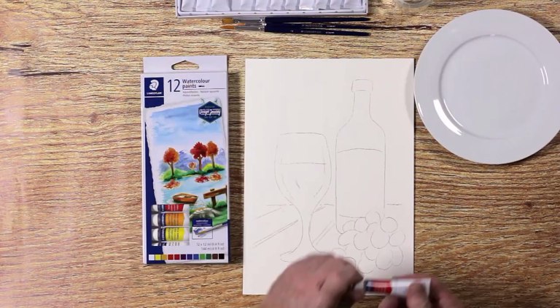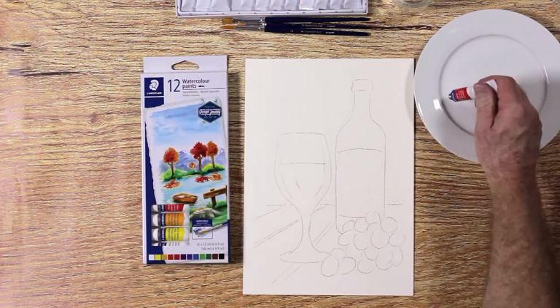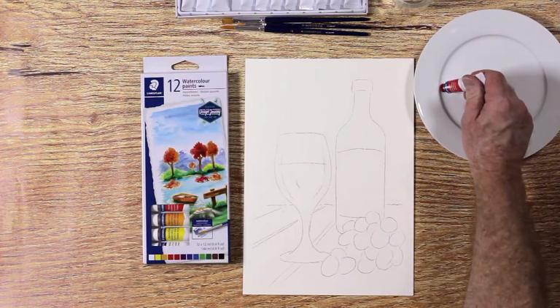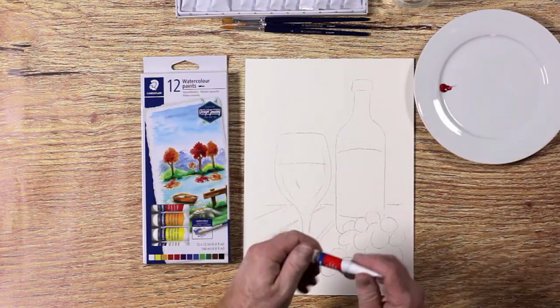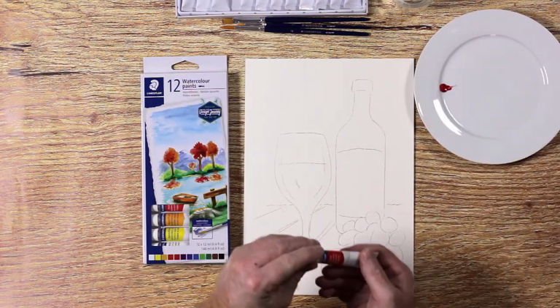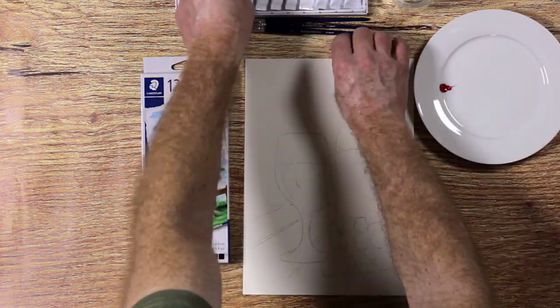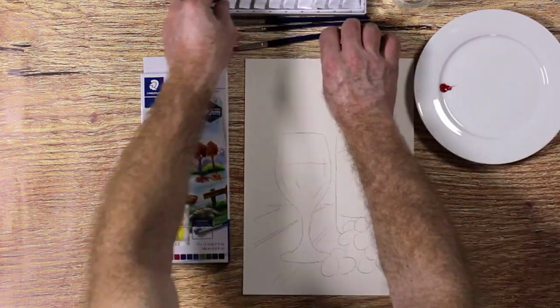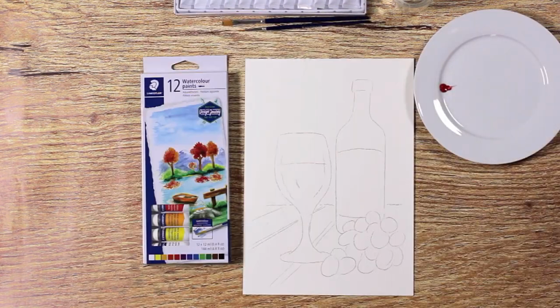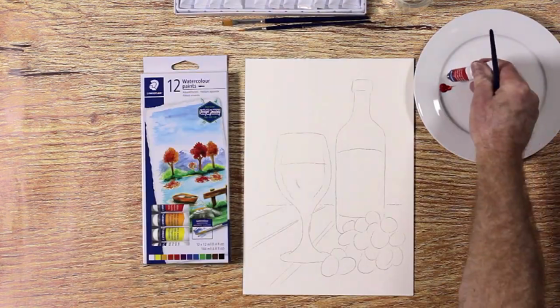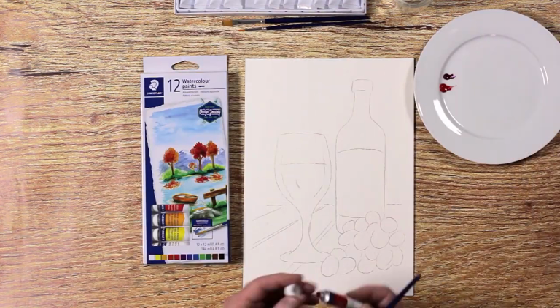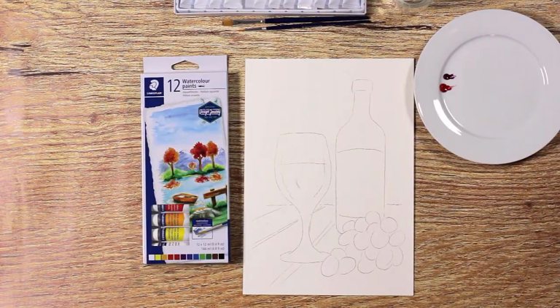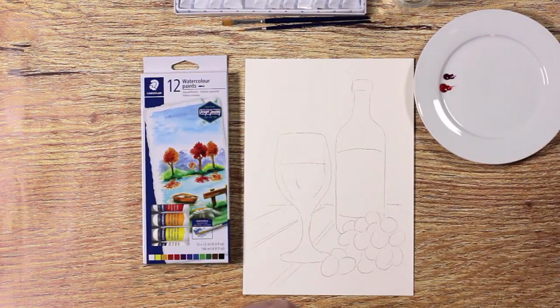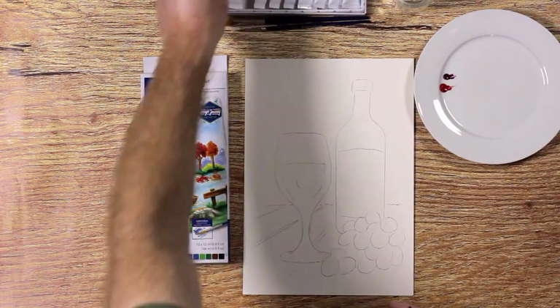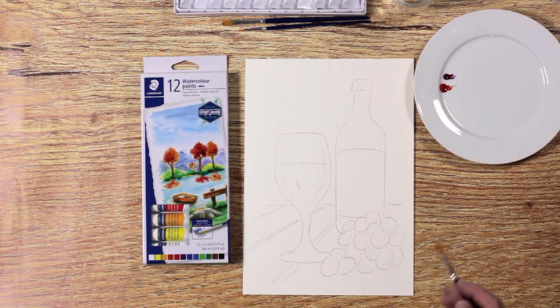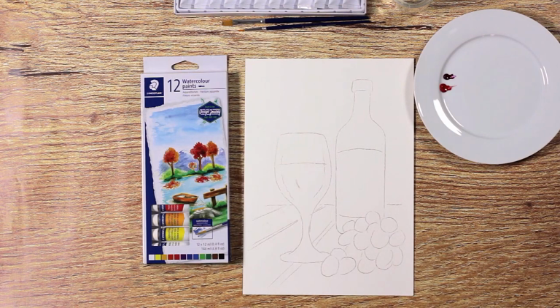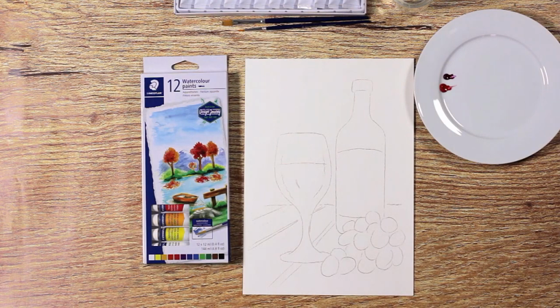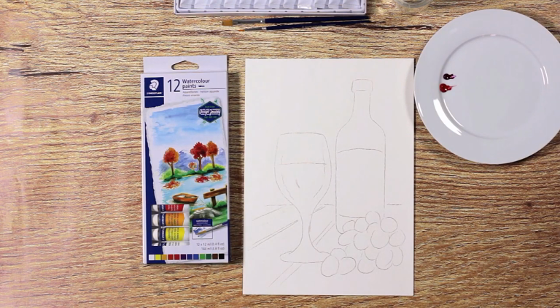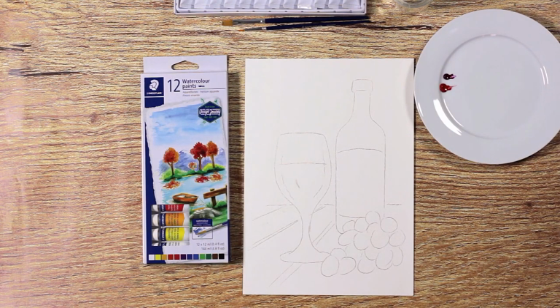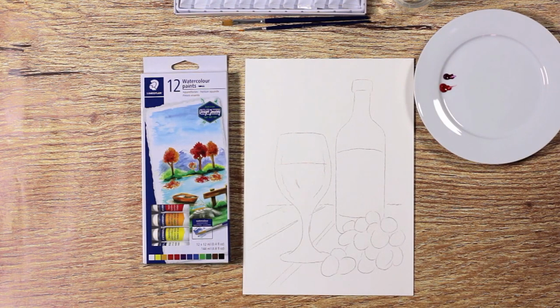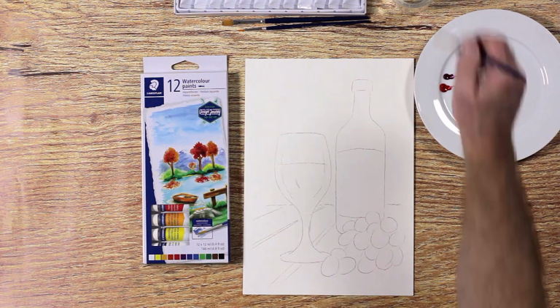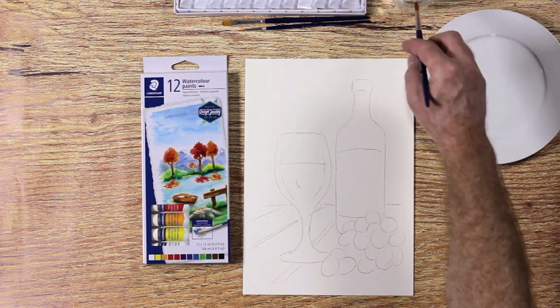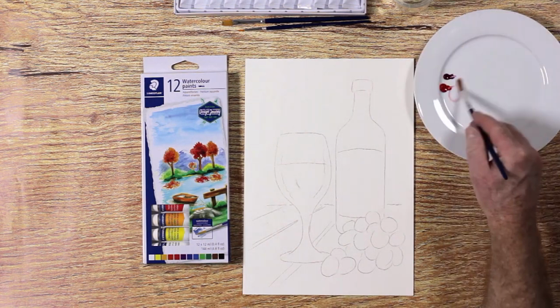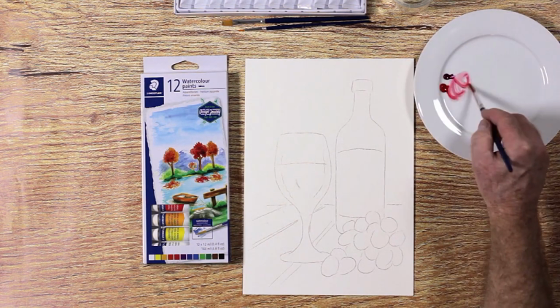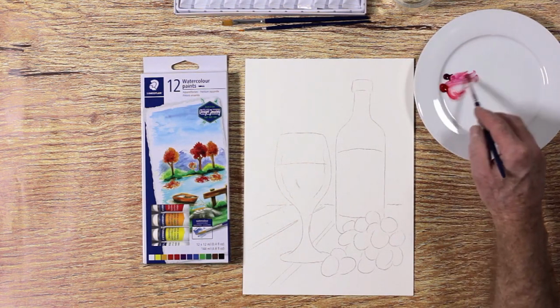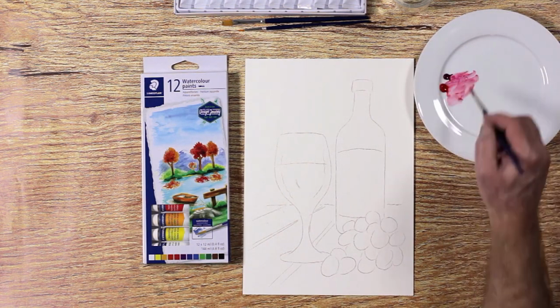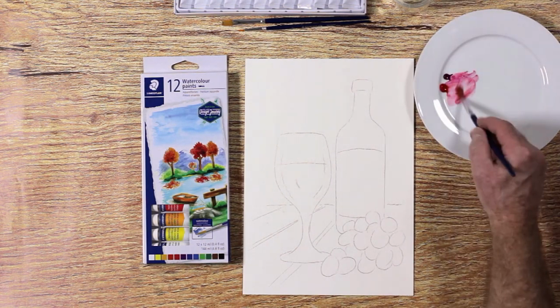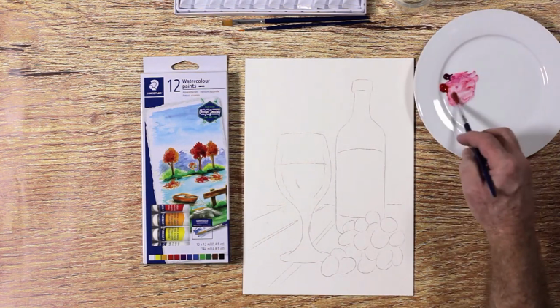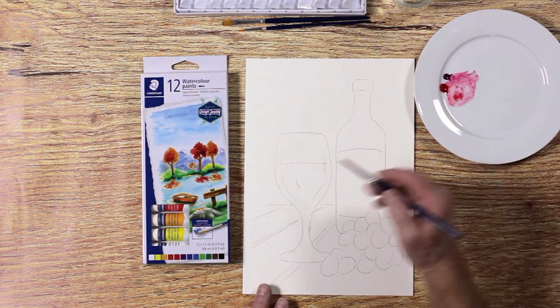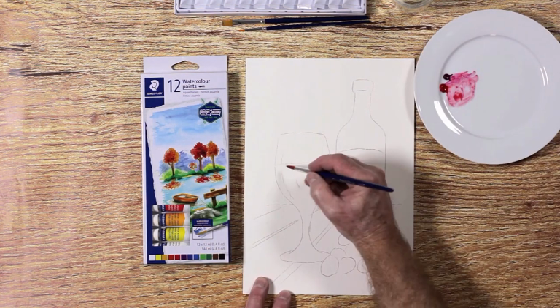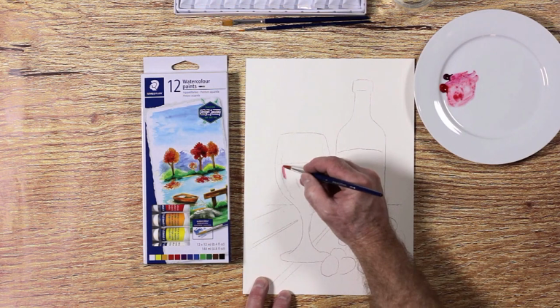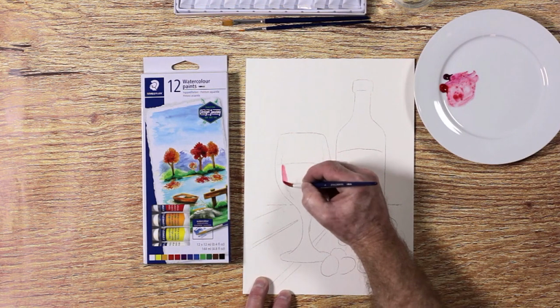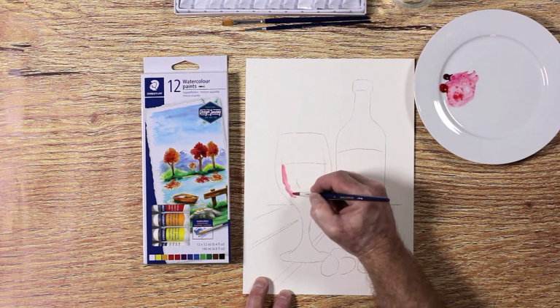Make sure you have a palette and a water bowl at hand. The palette can be a small plate or anything that will be able to keep your paint and the water on the inside.